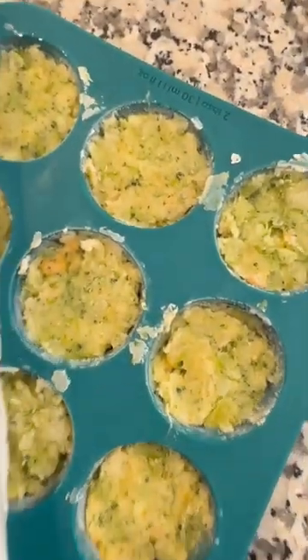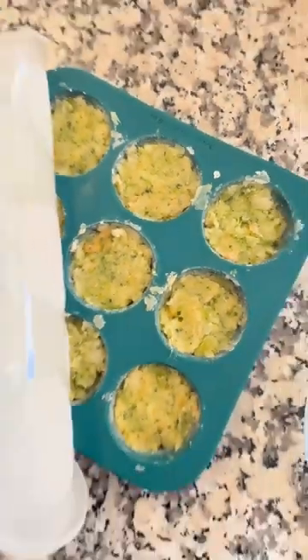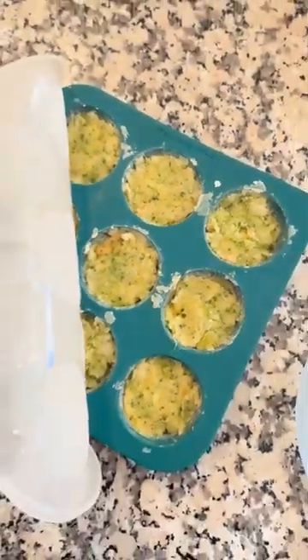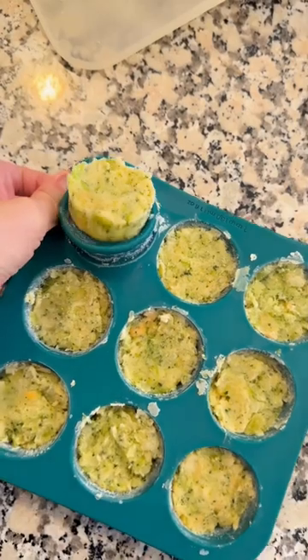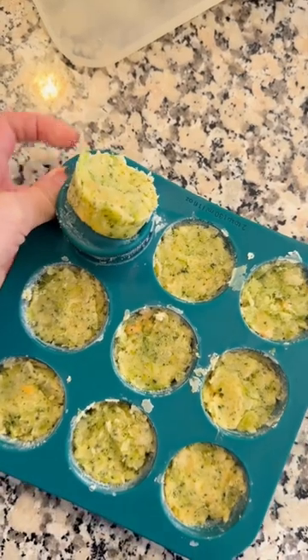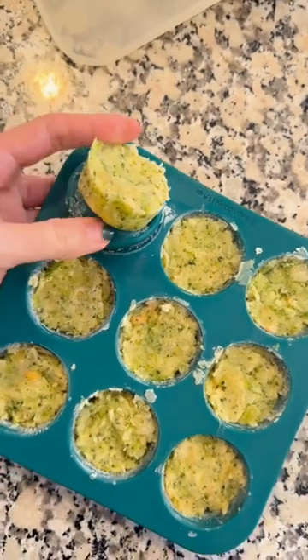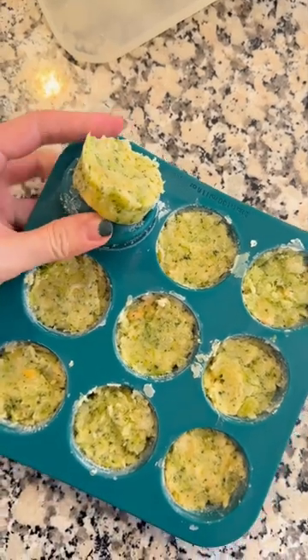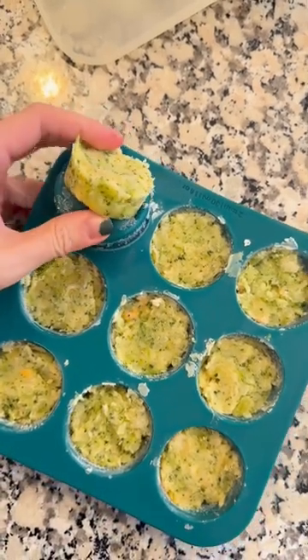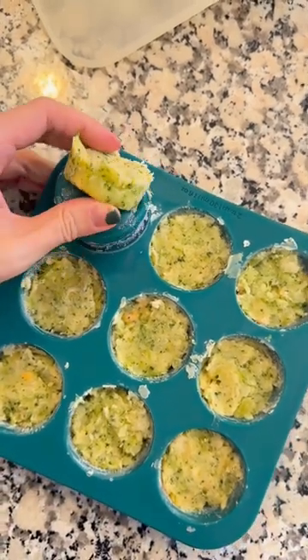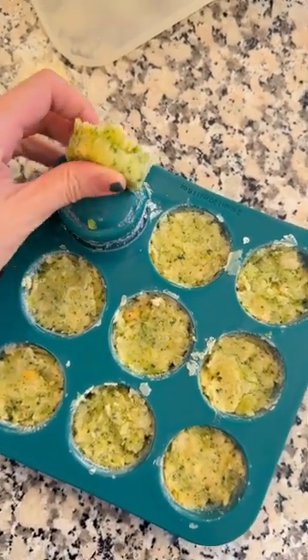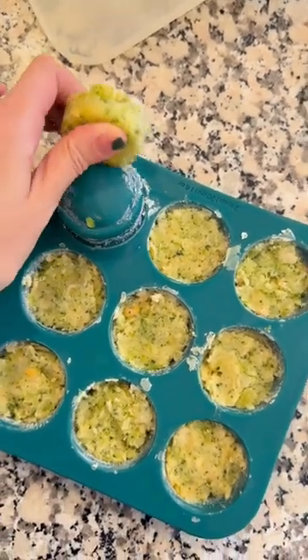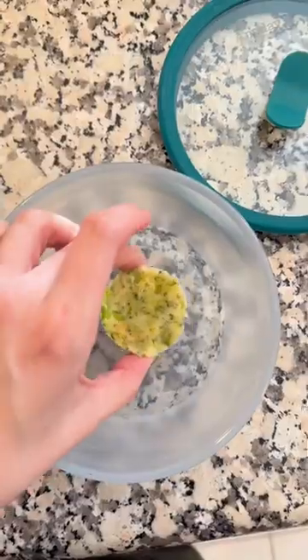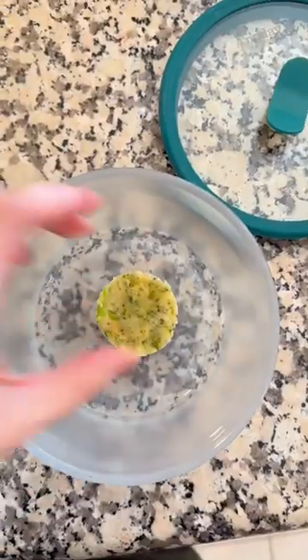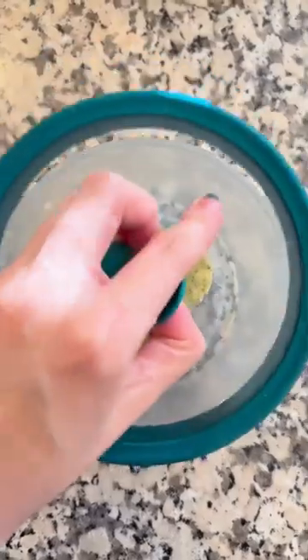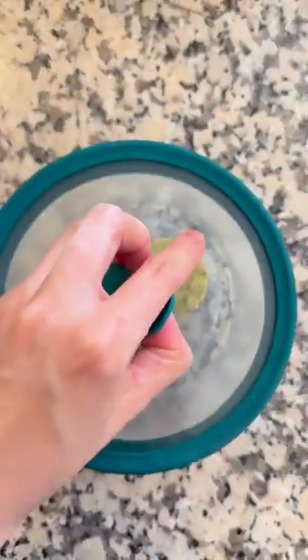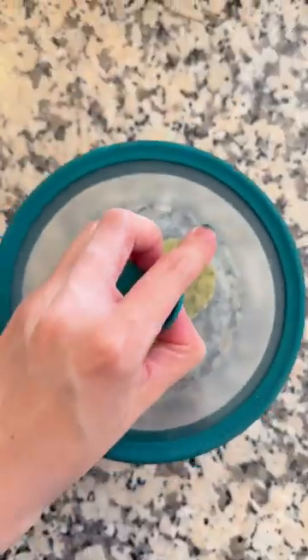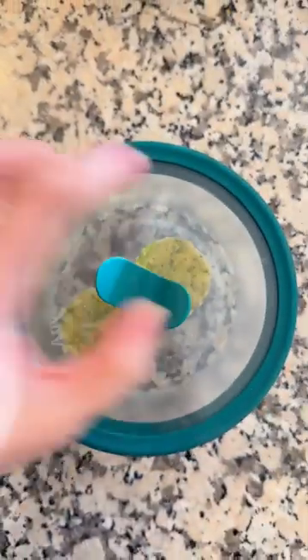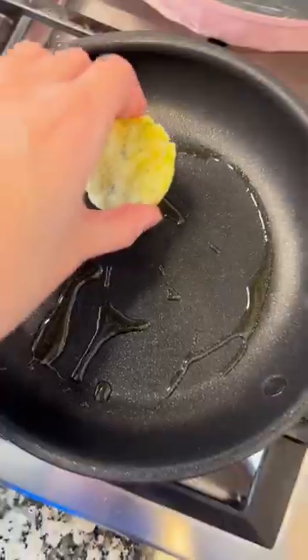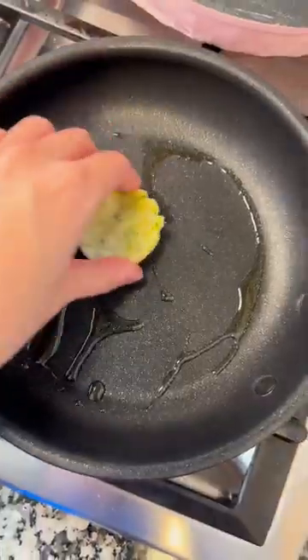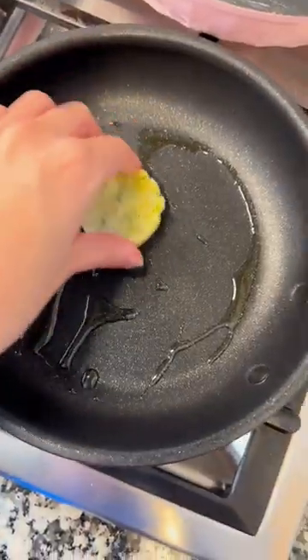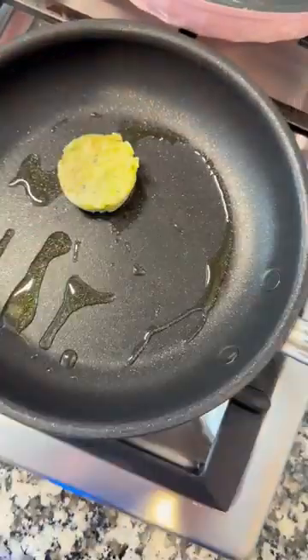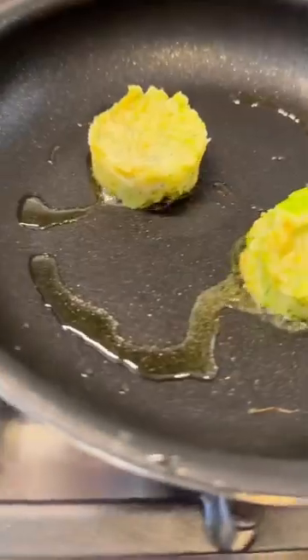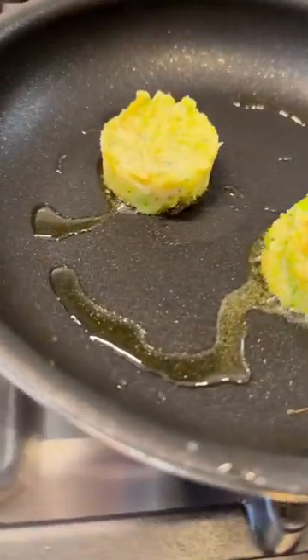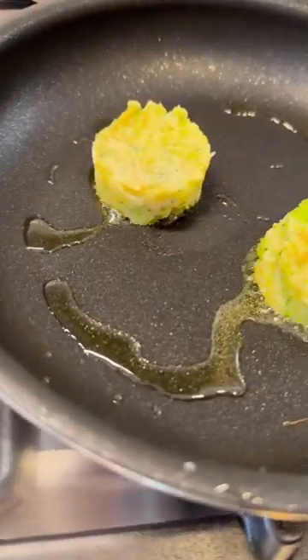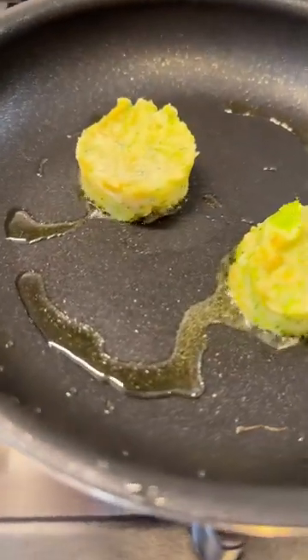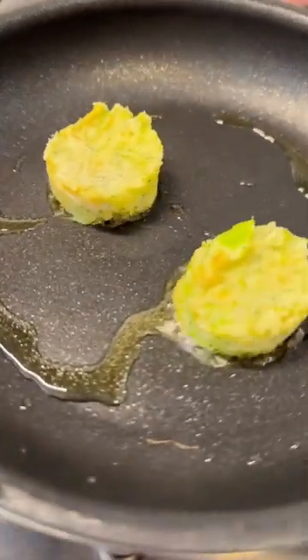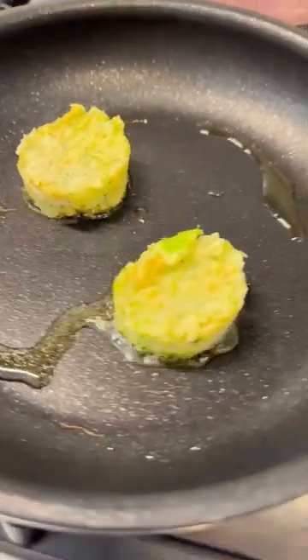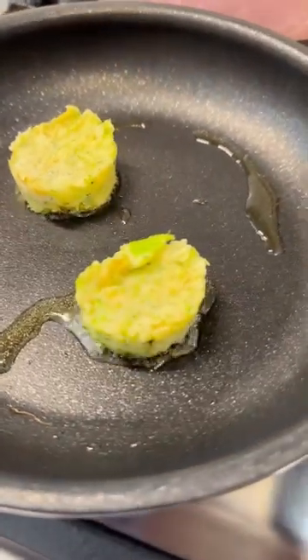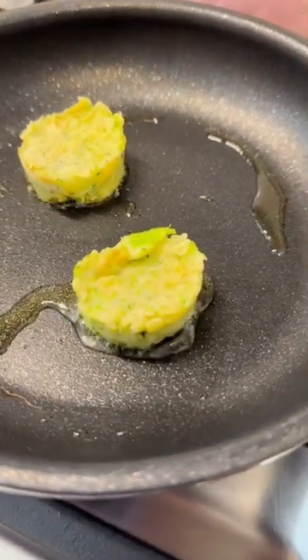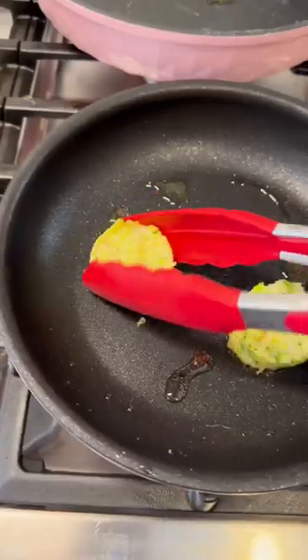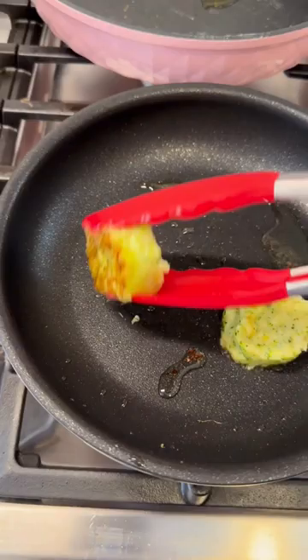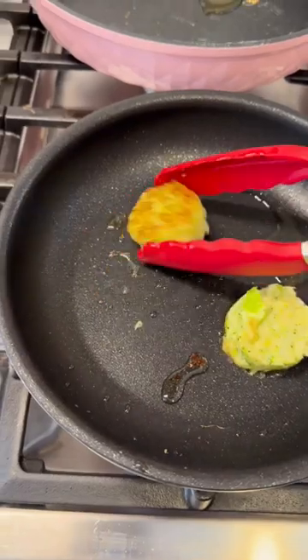A day later, I've got myself some frozen veggie nugget pucks. I'm going to pop out a few of these for my baby's snack and warm them up in my small dish for 30 seconds so that it's quicker to pan fry later.